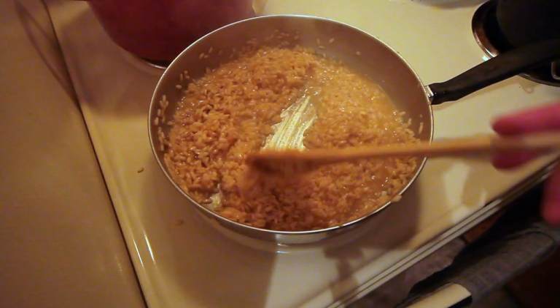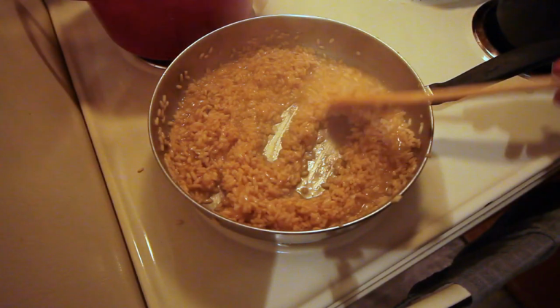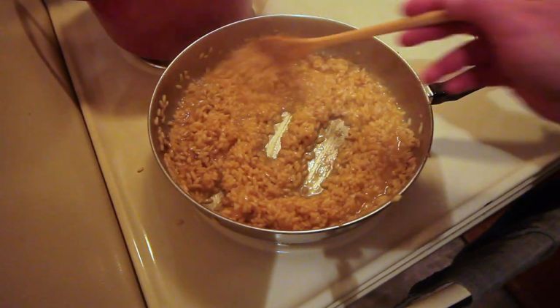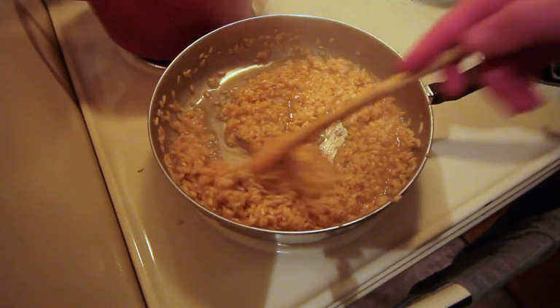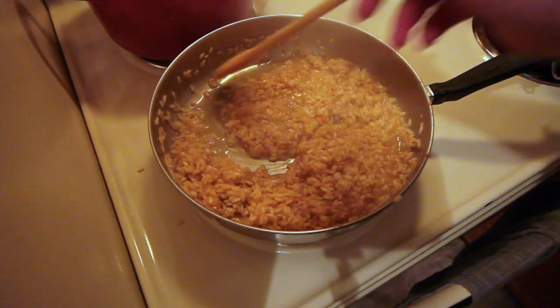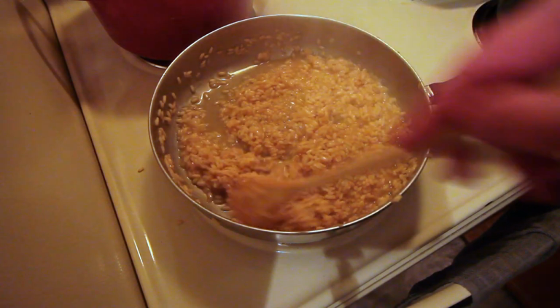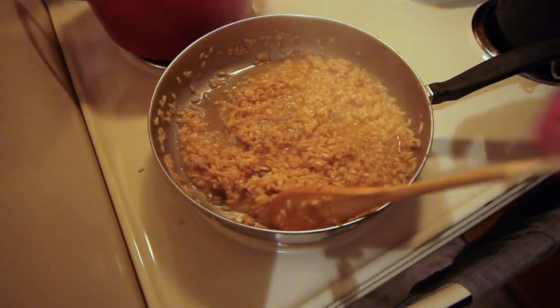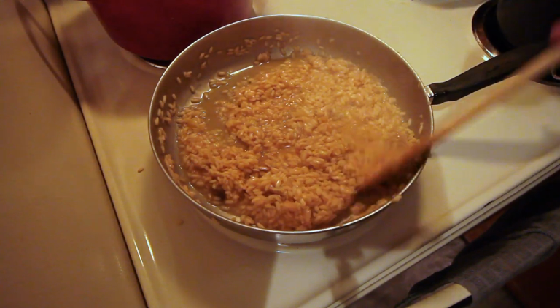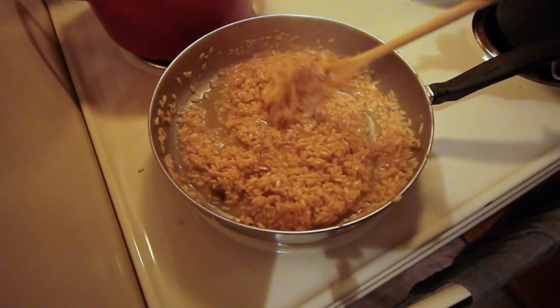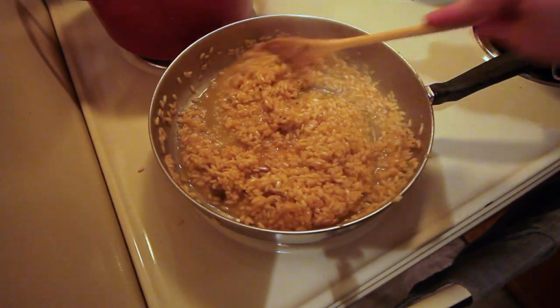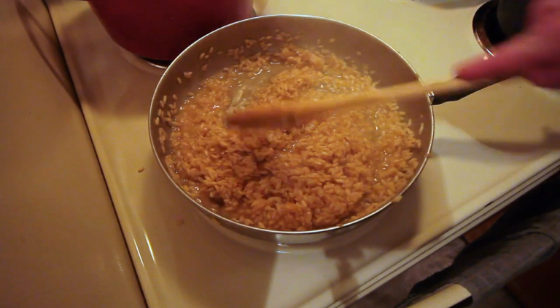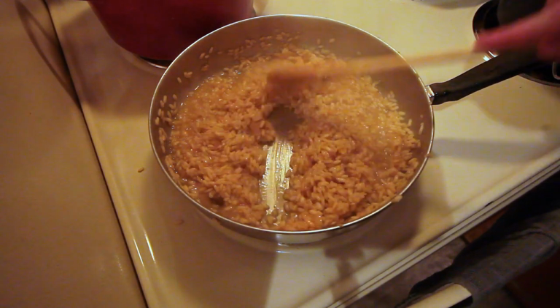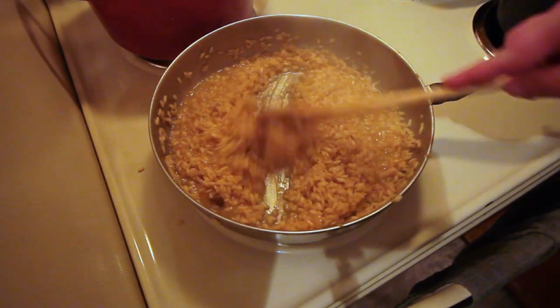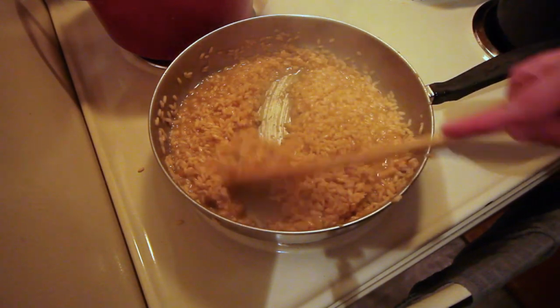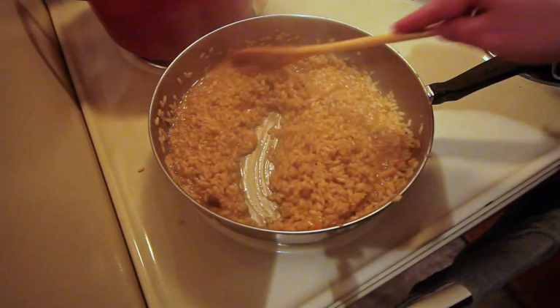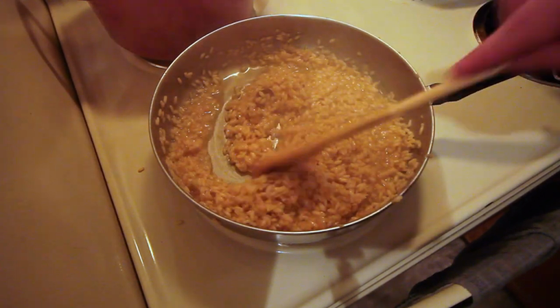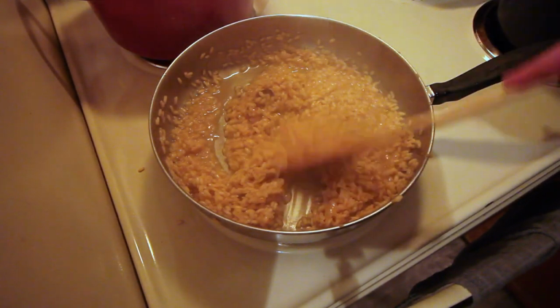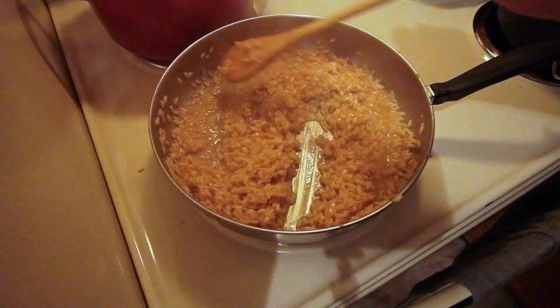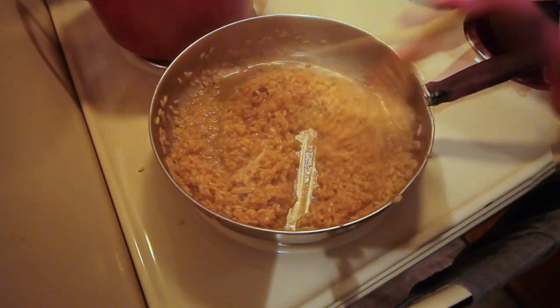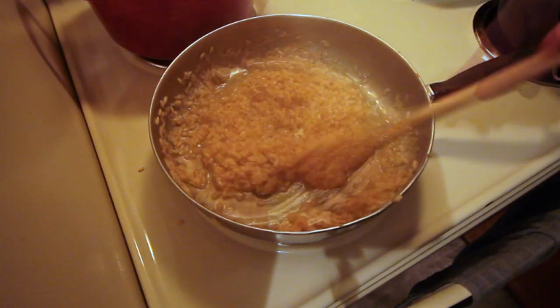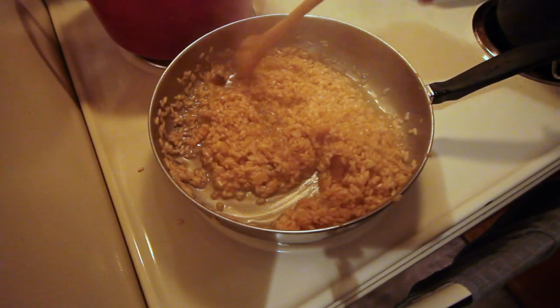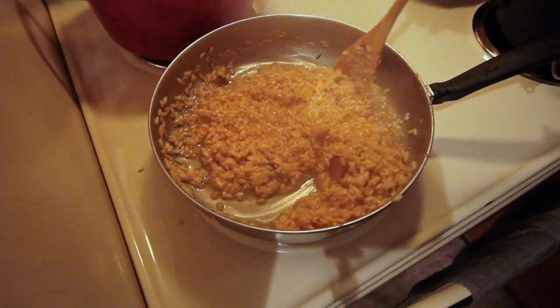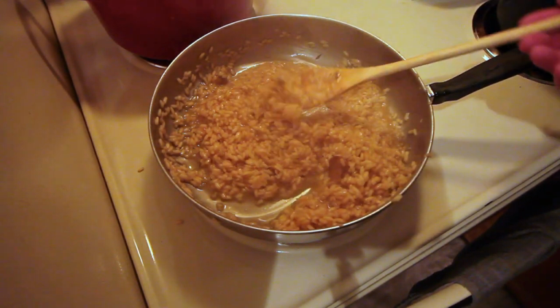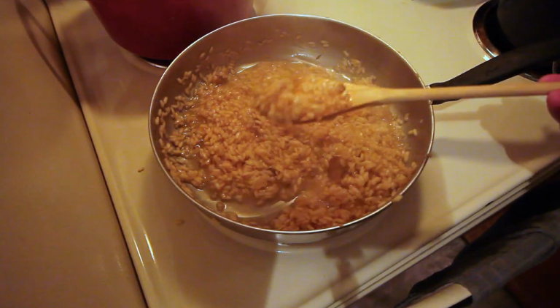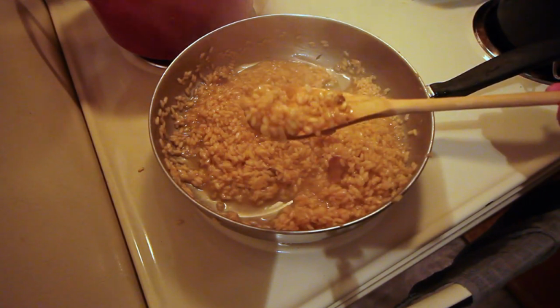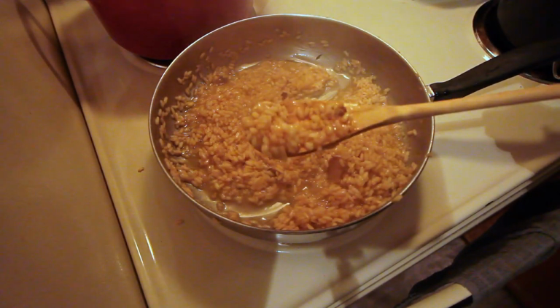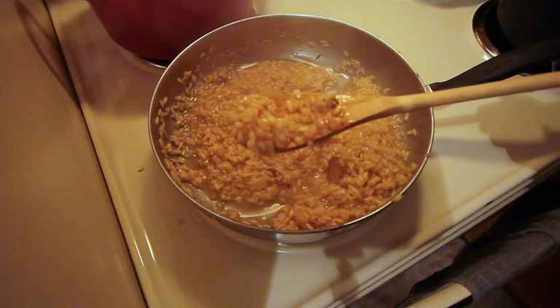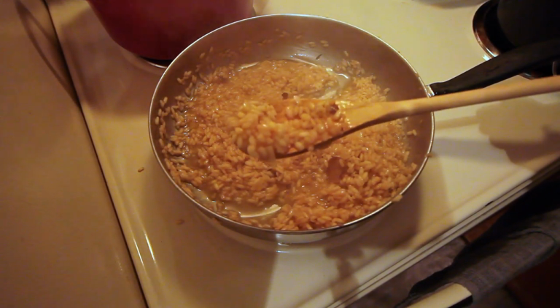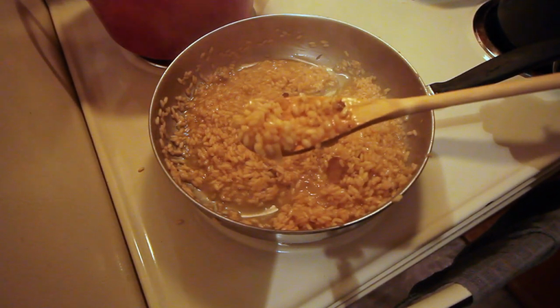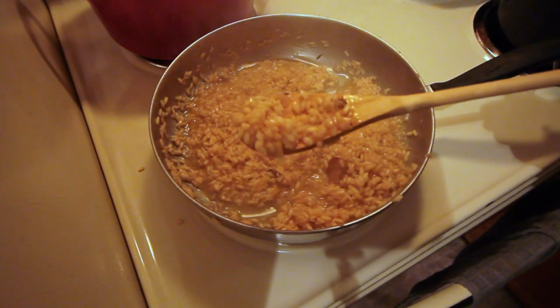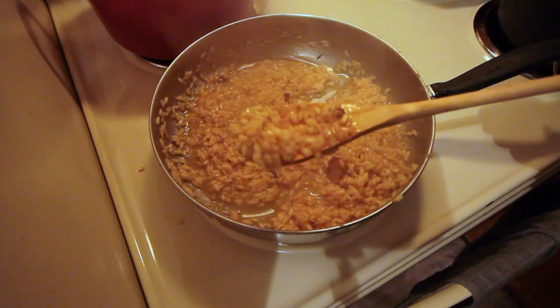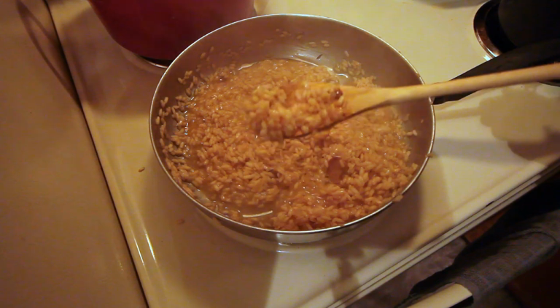After about four or five ladles of chicken stock, start tasting your rice to see if it's al dente yet or not. You can see how nice and thick the rice is from absorbing all the juices.